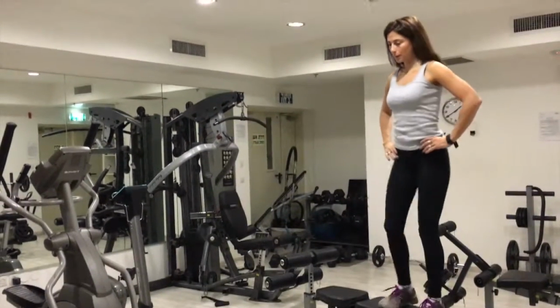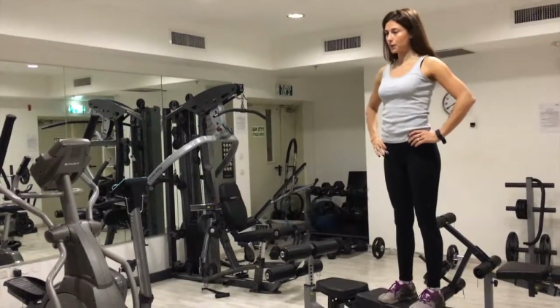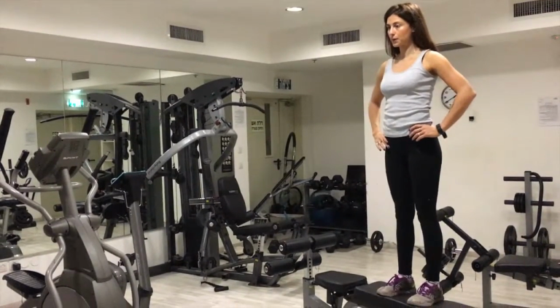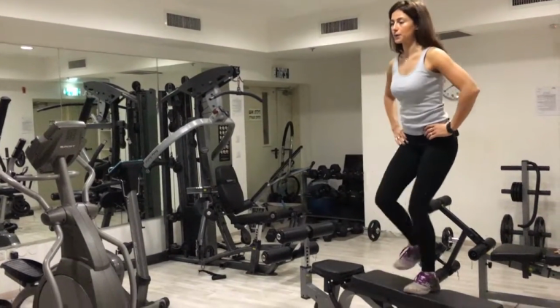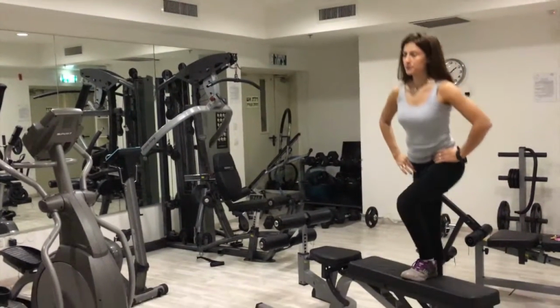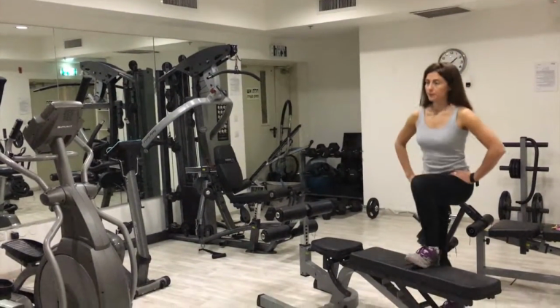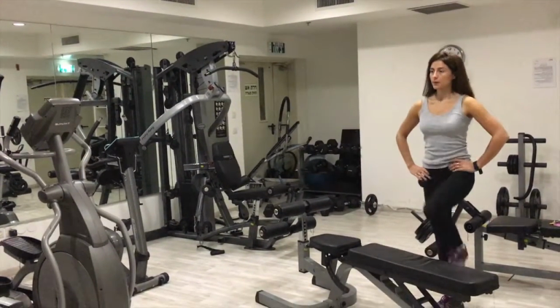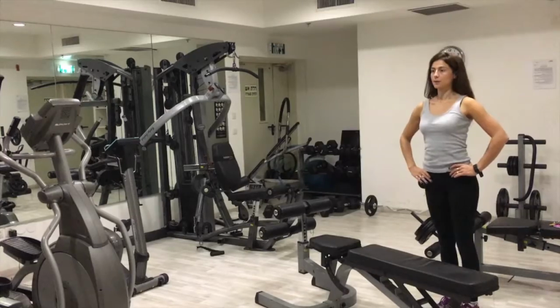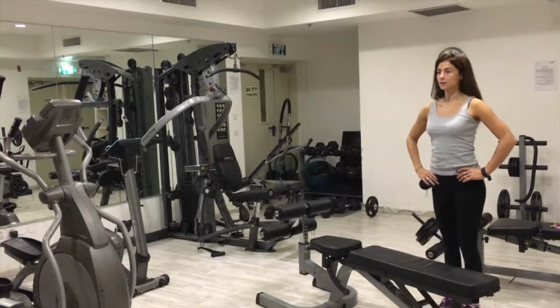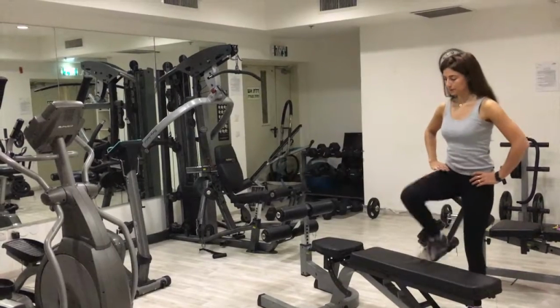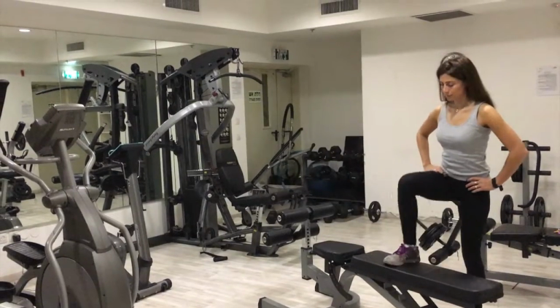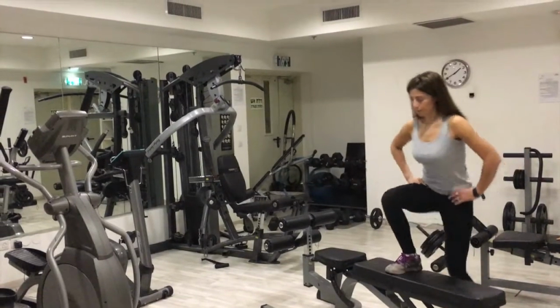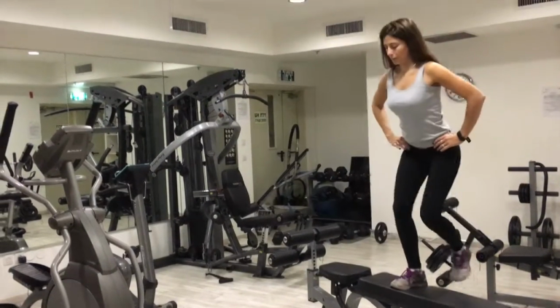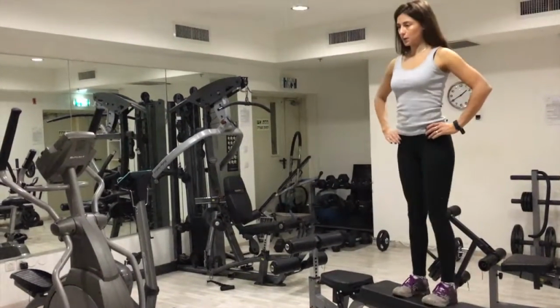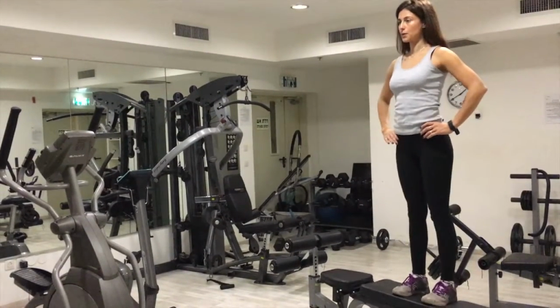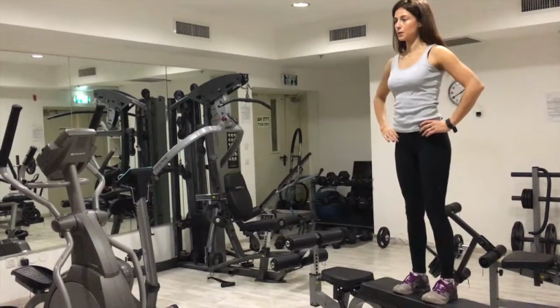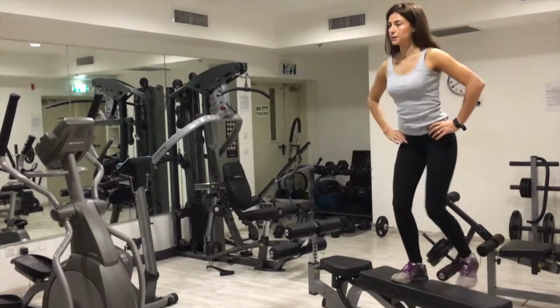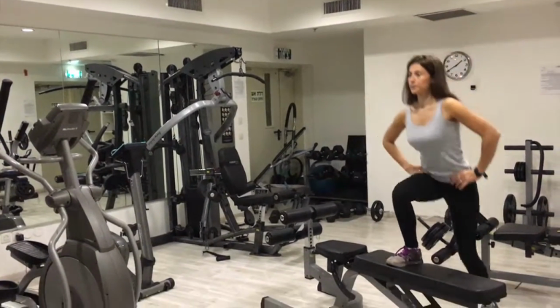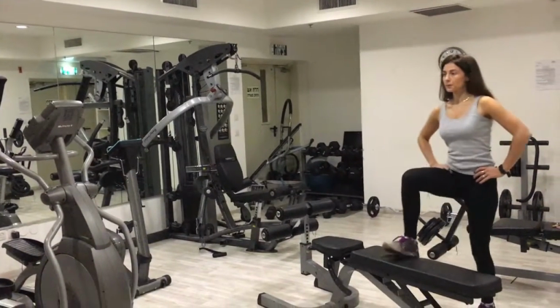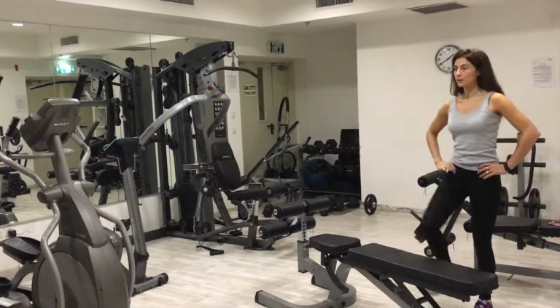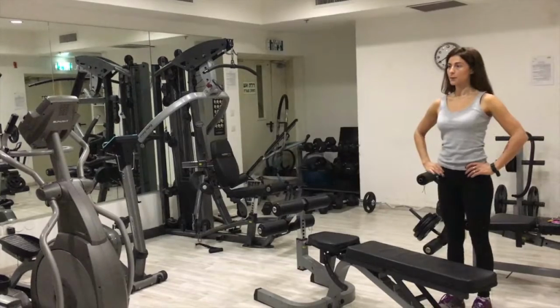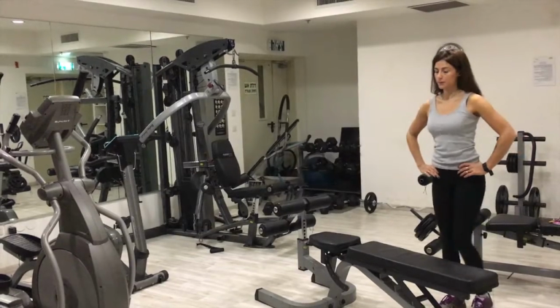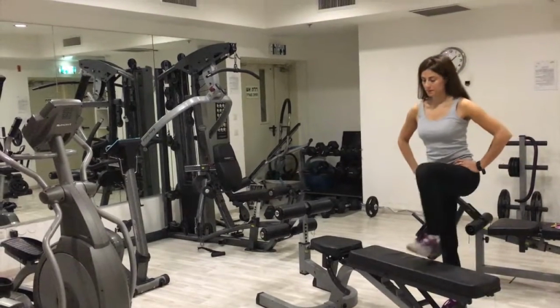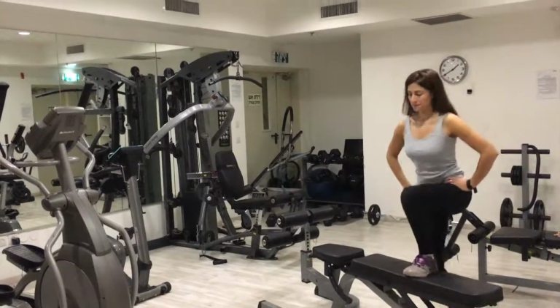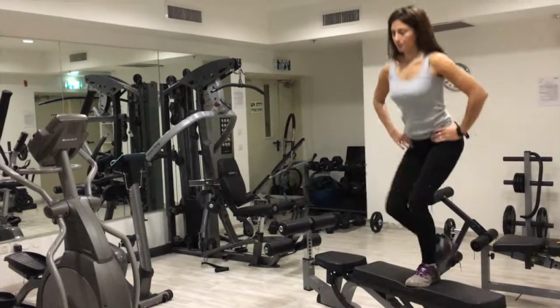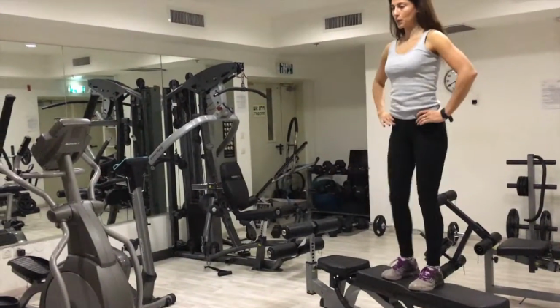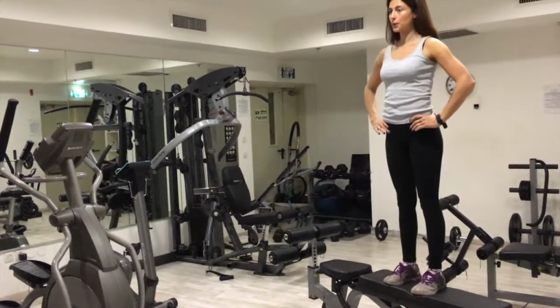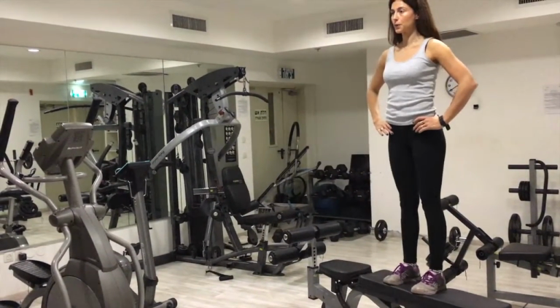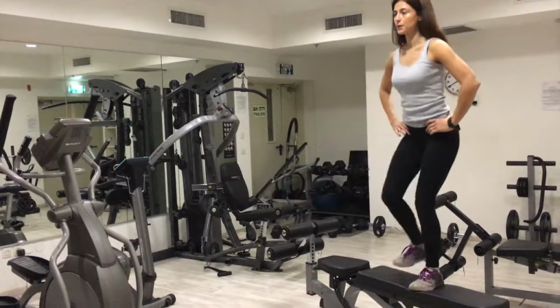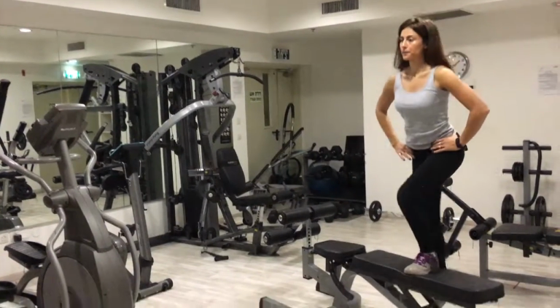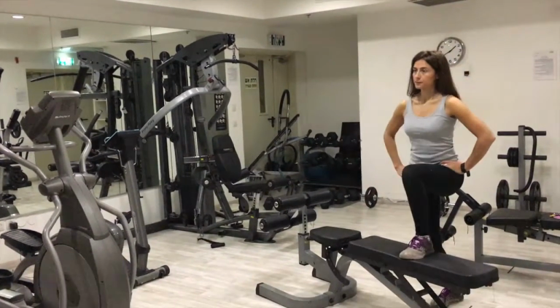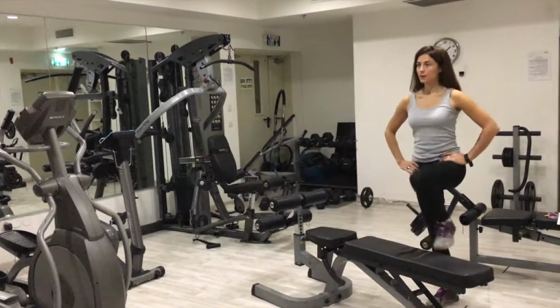you stand up straight, squeeze that butt a little bit, core engaged, and just keep continuing to finish your reps, remembering to breathe in and out in a controlled motion.